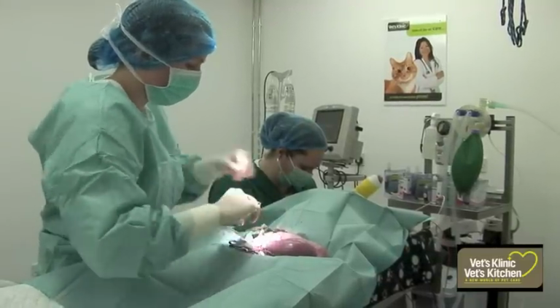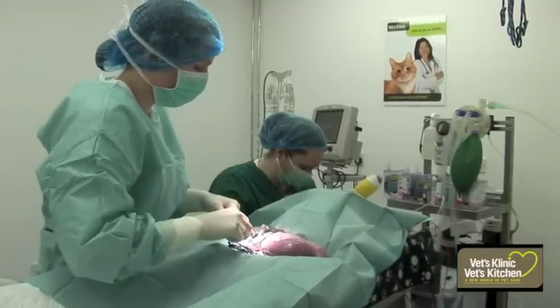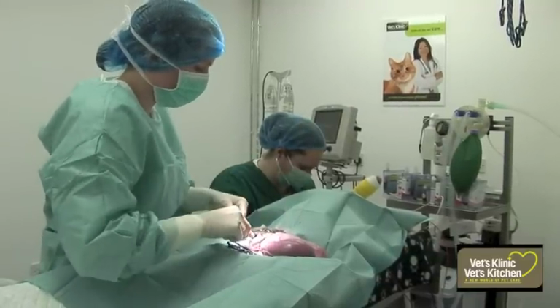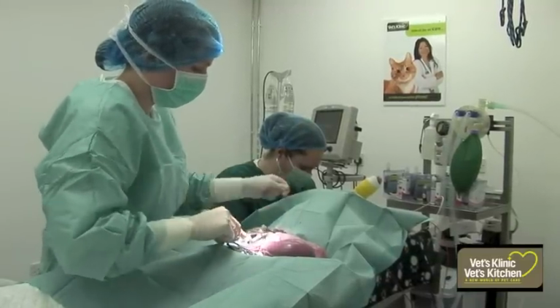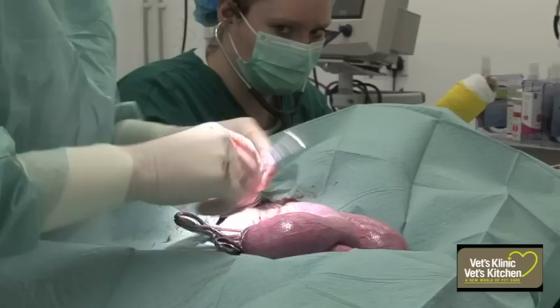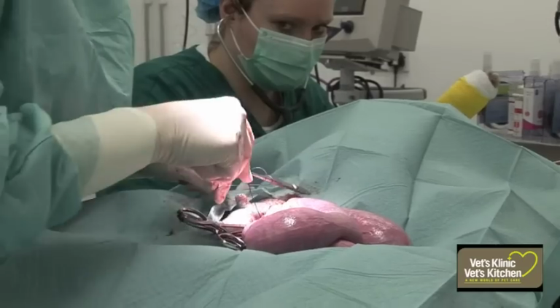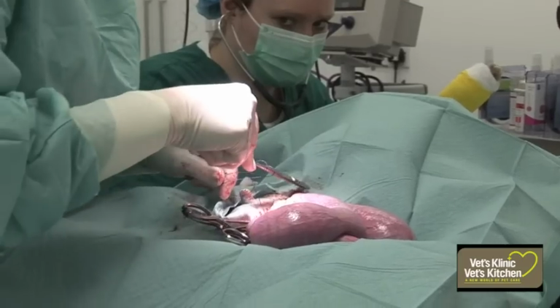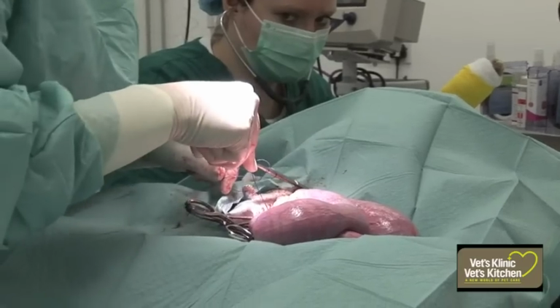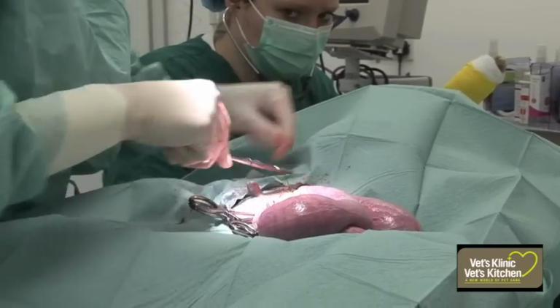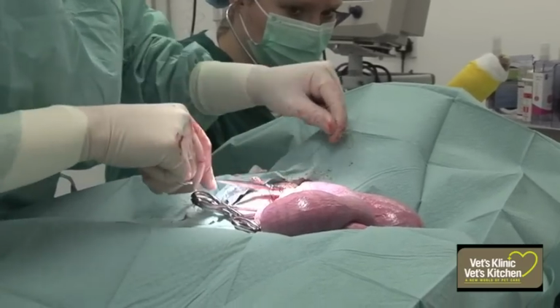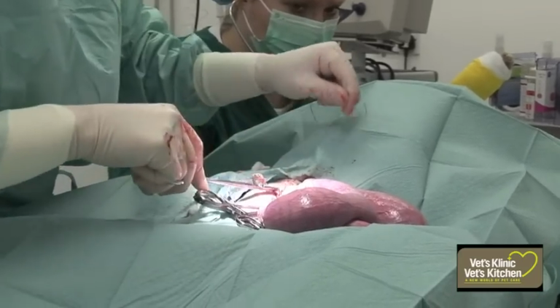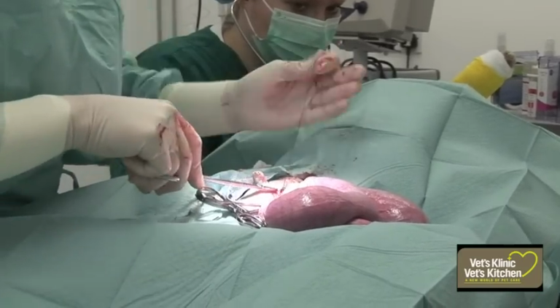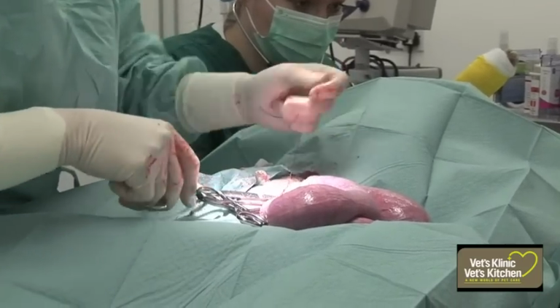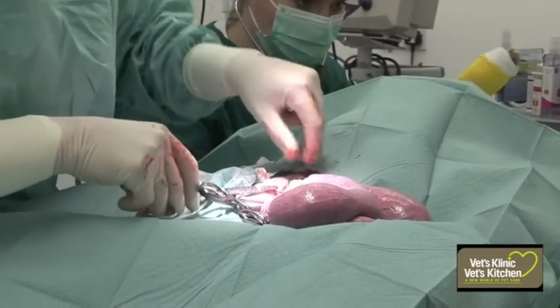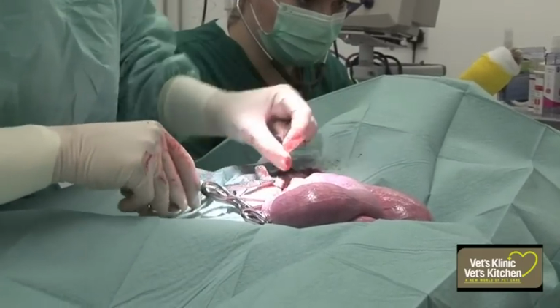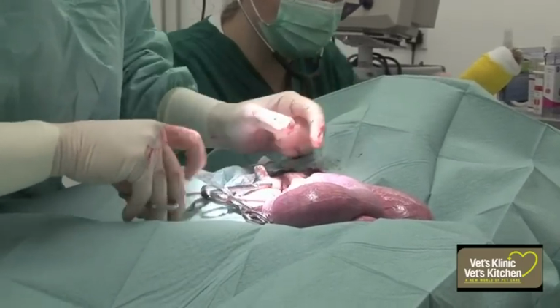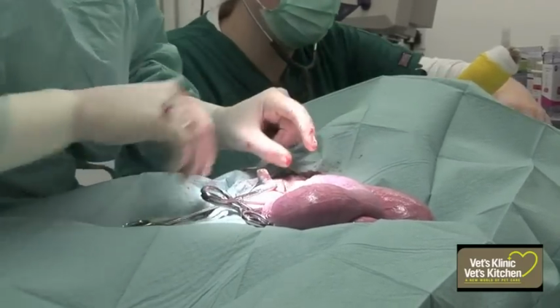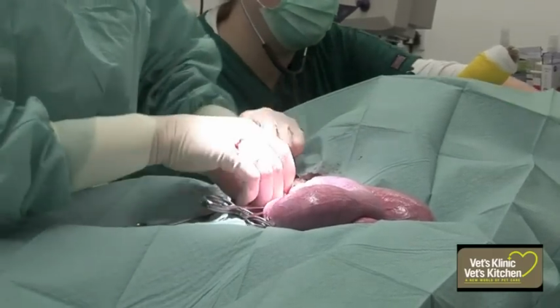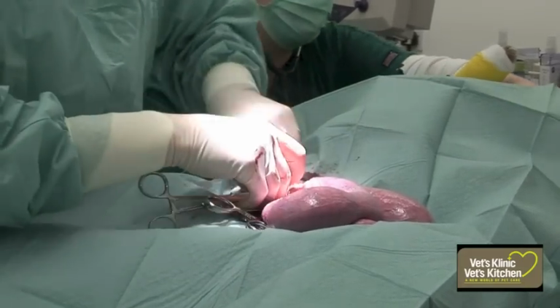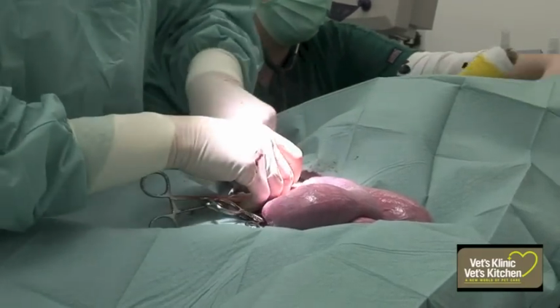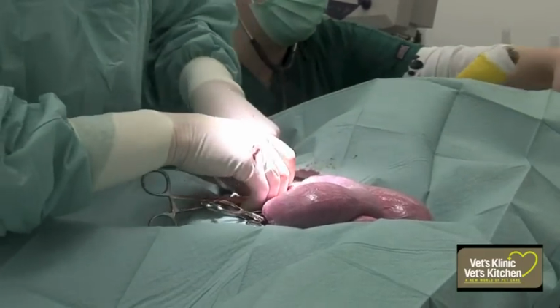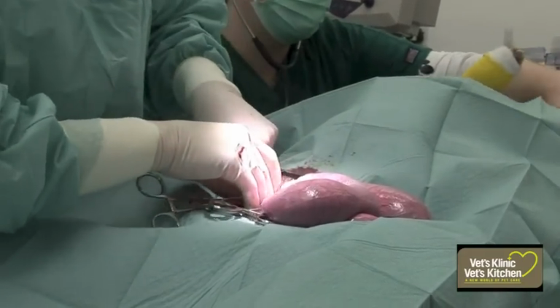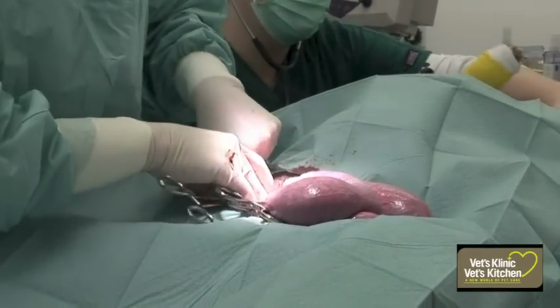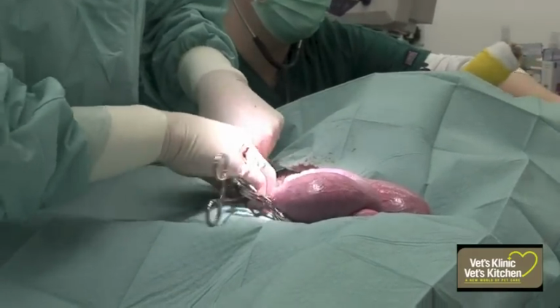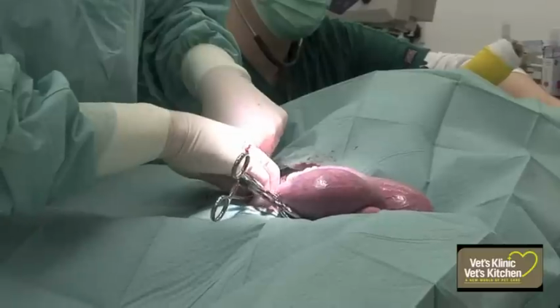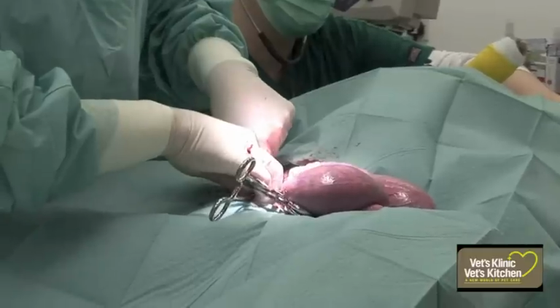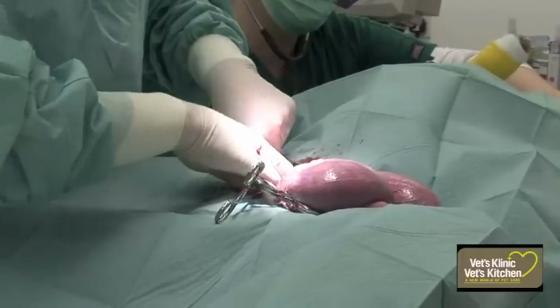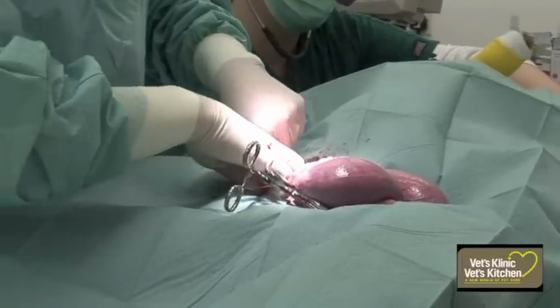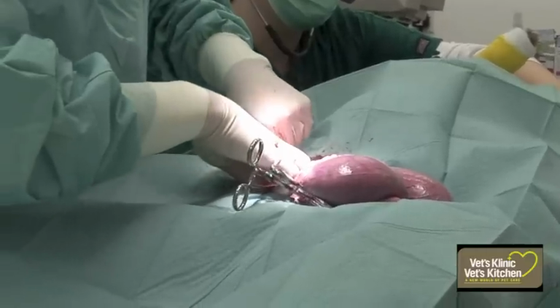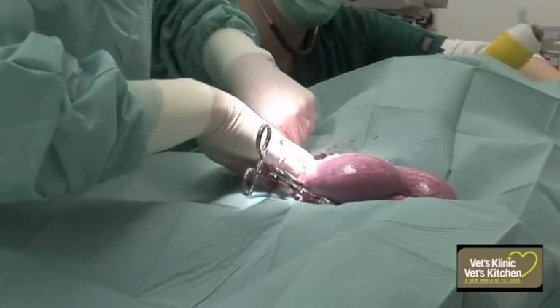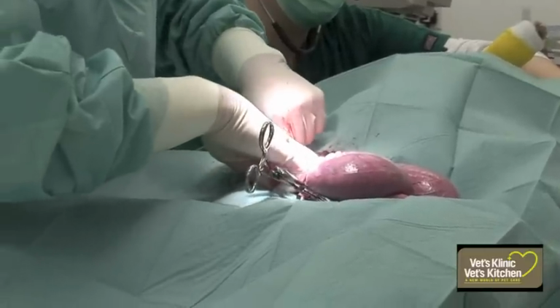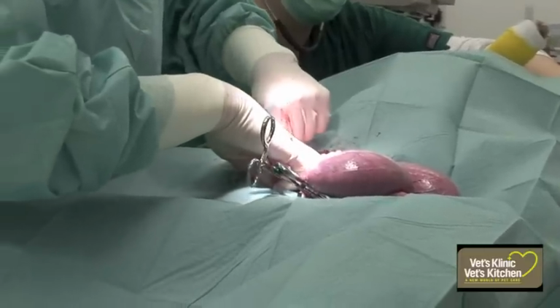This can then lead to the infection spreading around the body, causing septic shock and potentially multiple organ failure. Fortunately, this was not the case for Tara as she had a vaginal discharge.